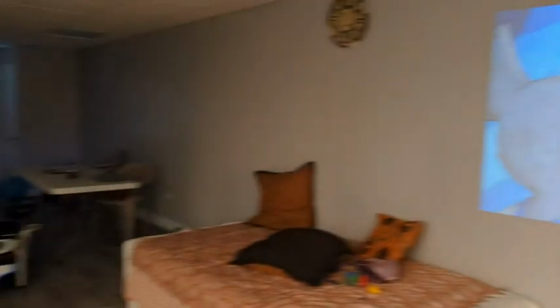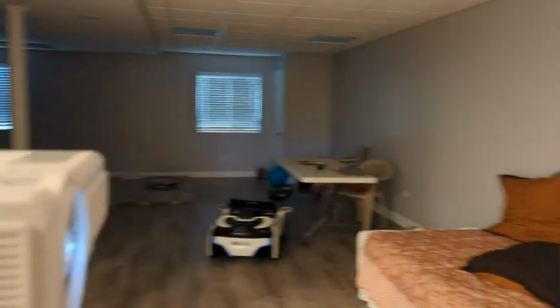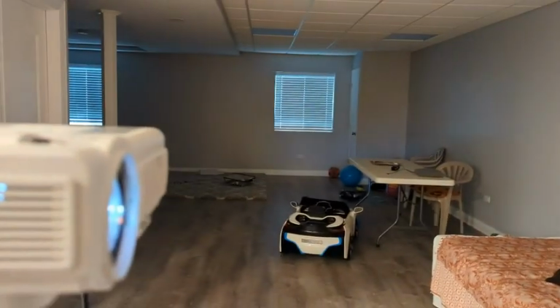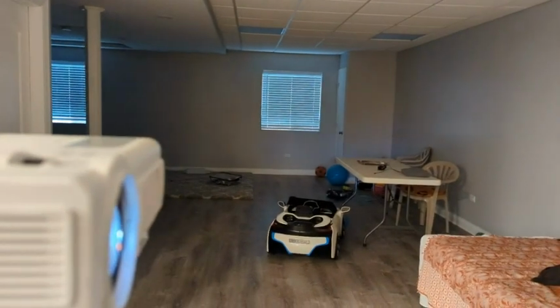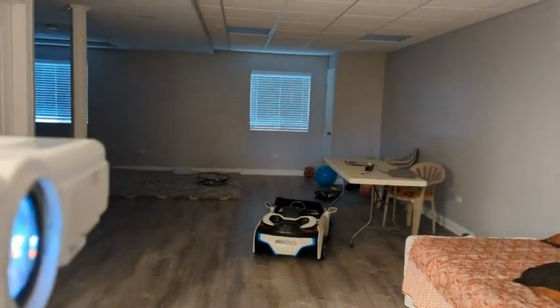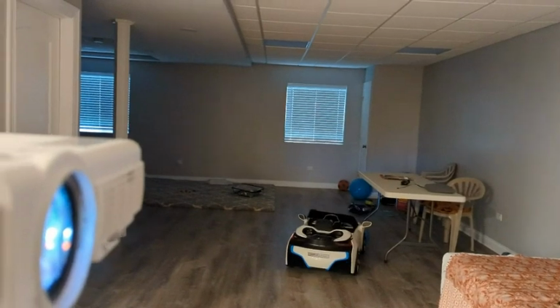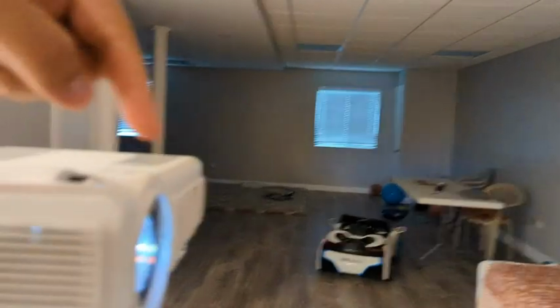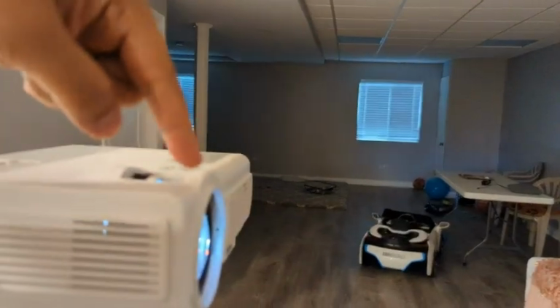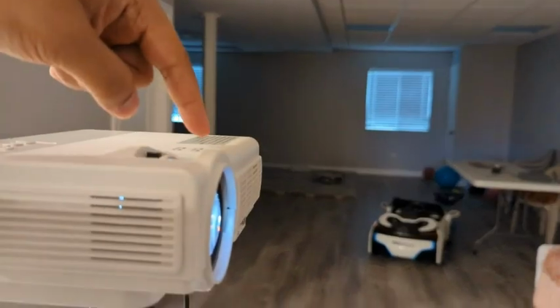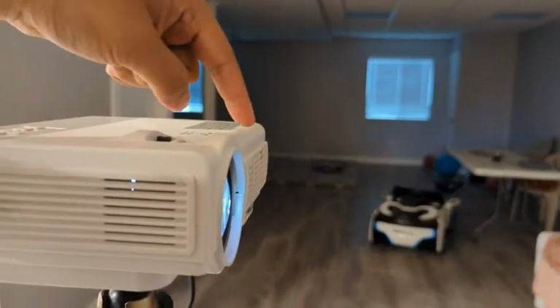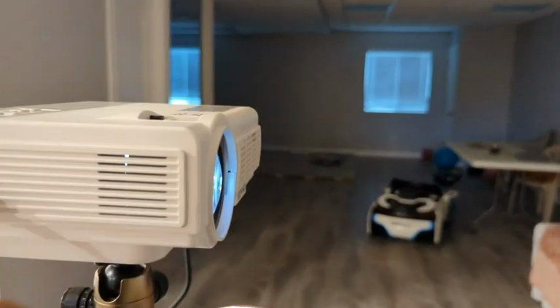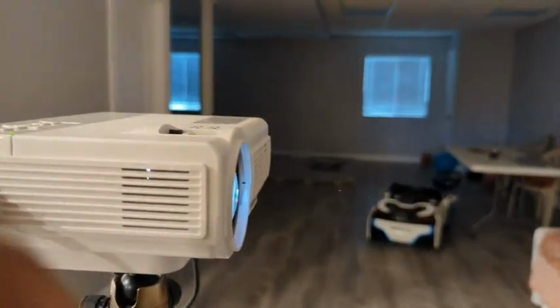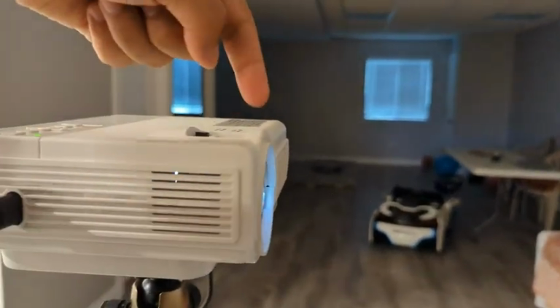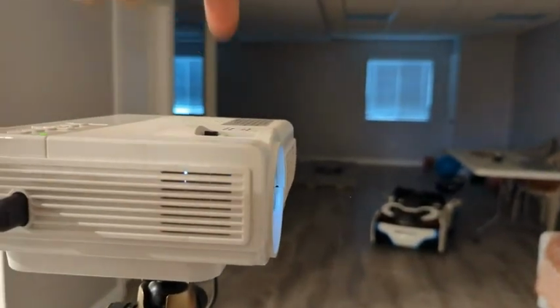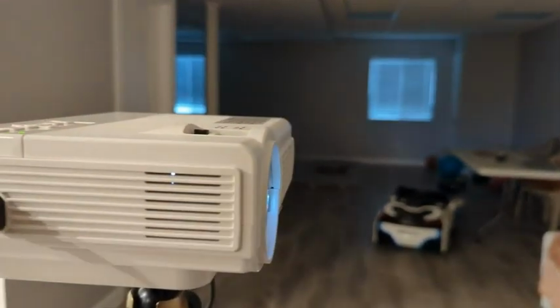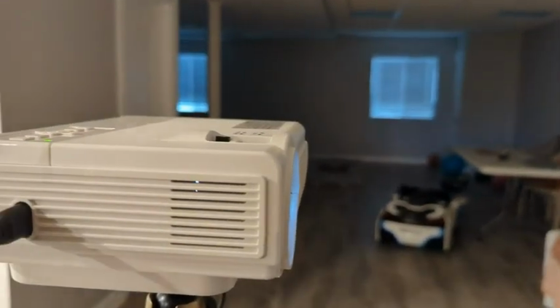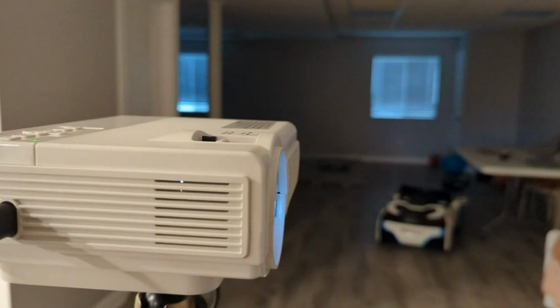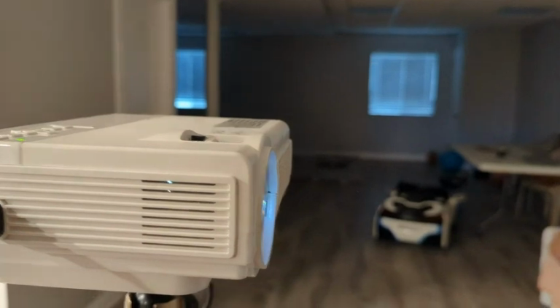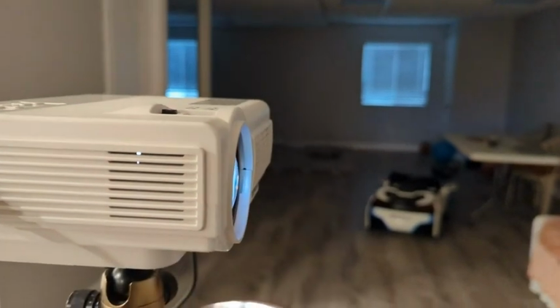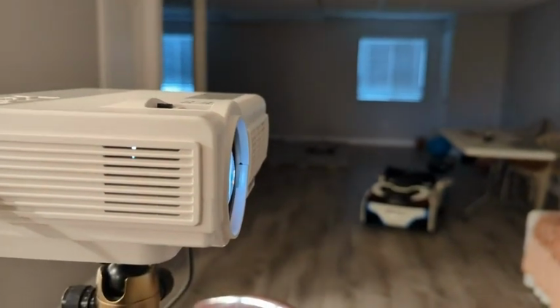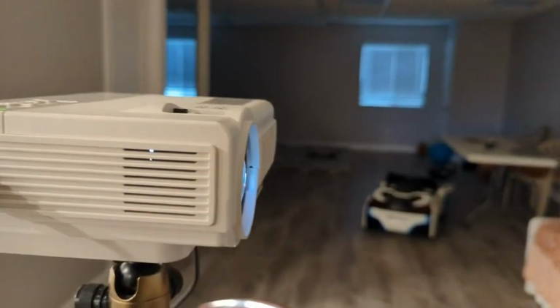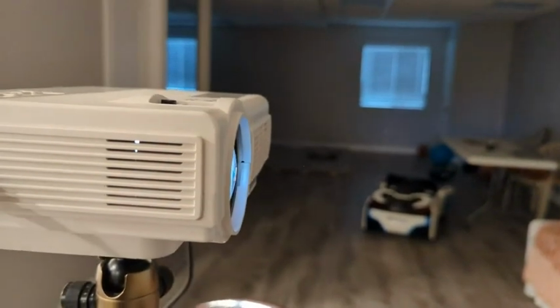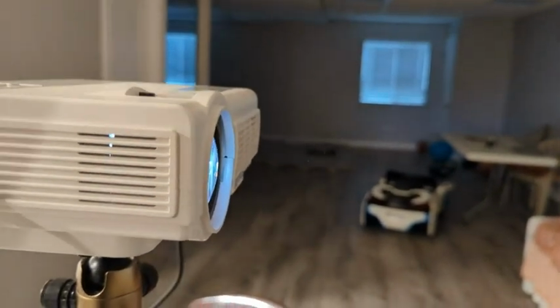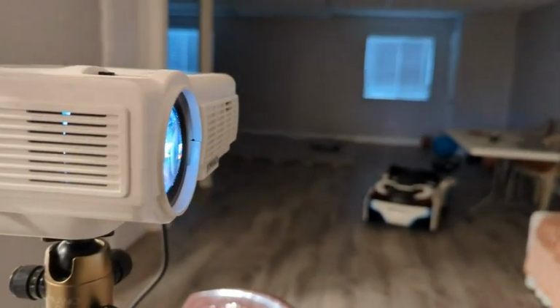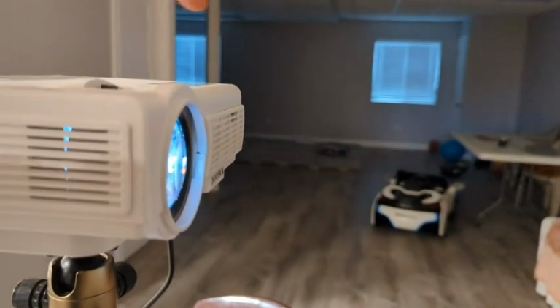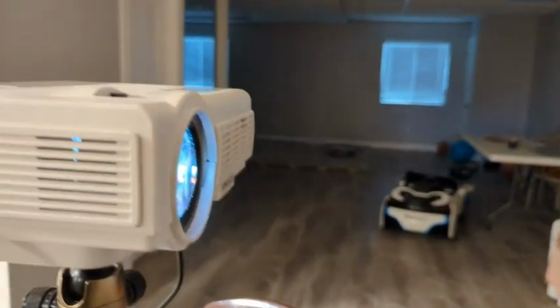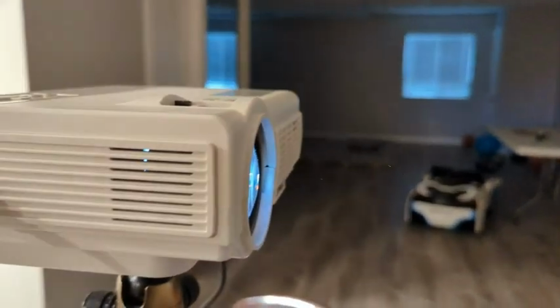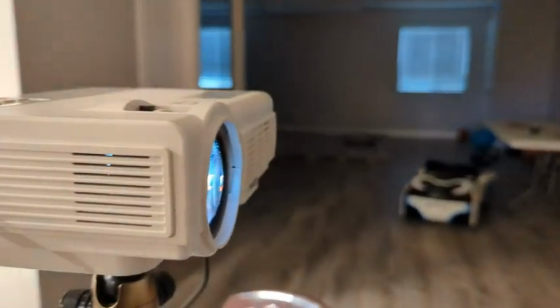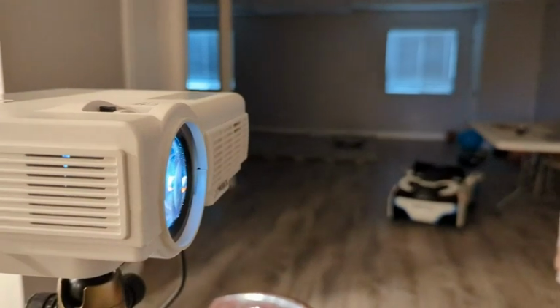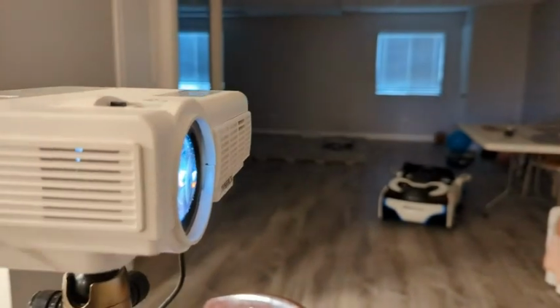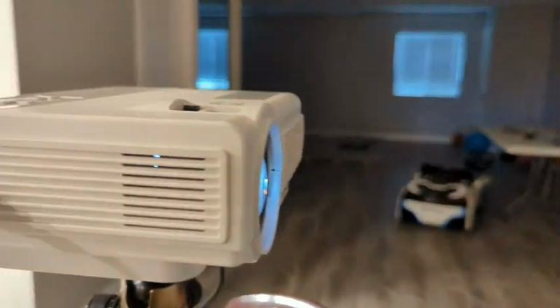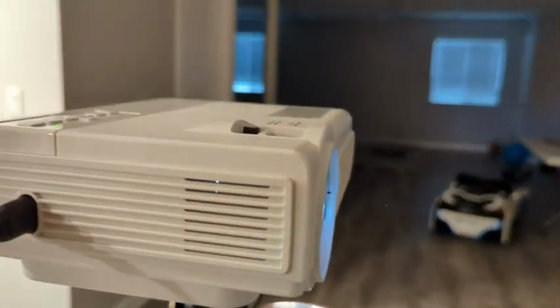One thing I did notice is that a black piece of plastic just fell right off. It doesn't really do anything, so it's fine by me. I'm just going to glue it back on, but it did fall off. It doesn't have a functional purpose other than holding the cap.